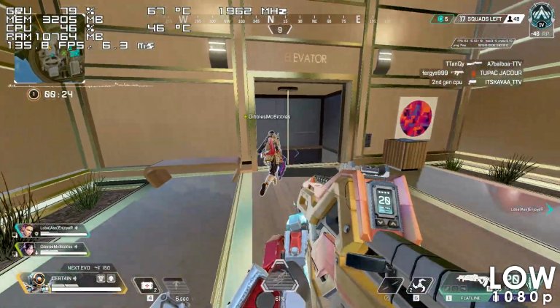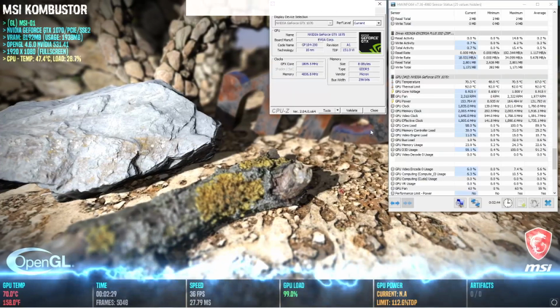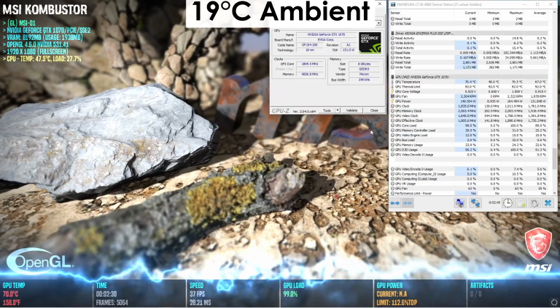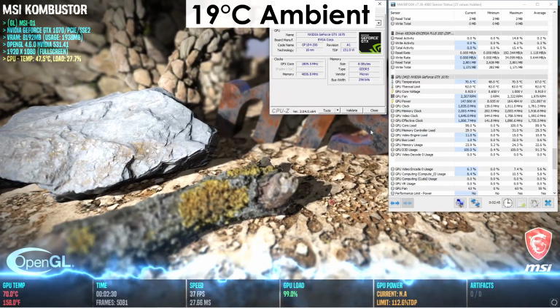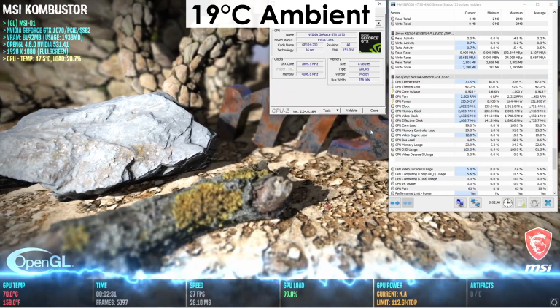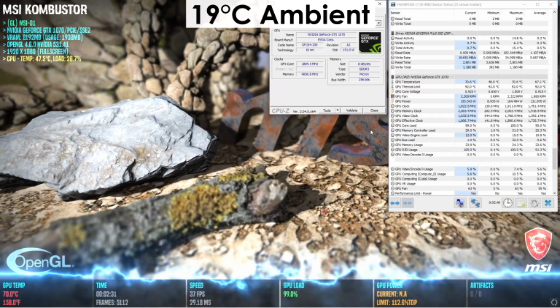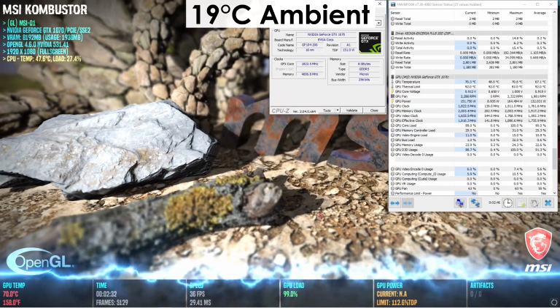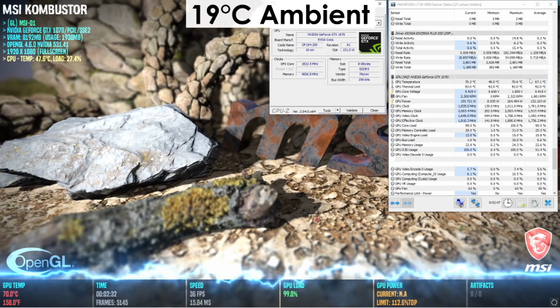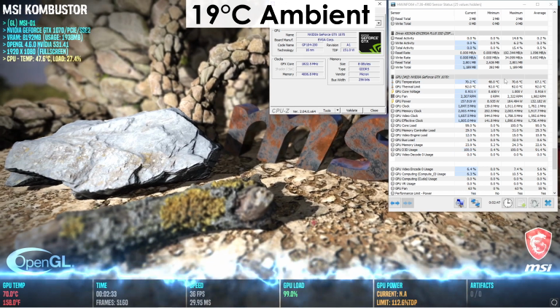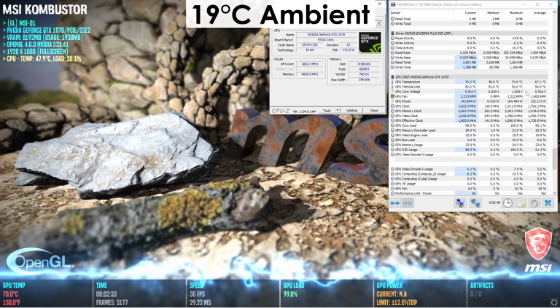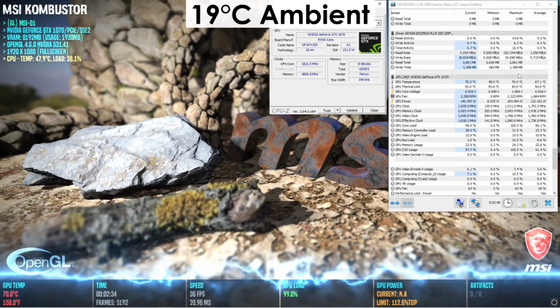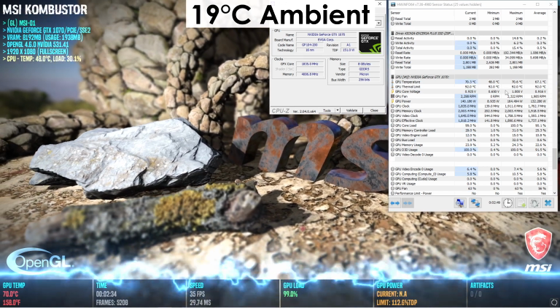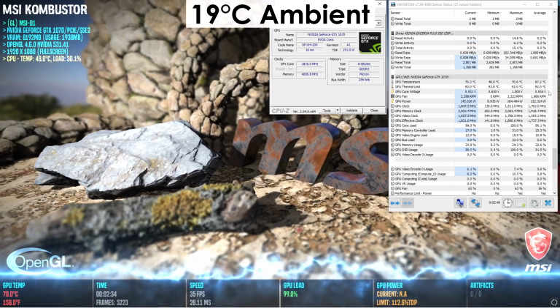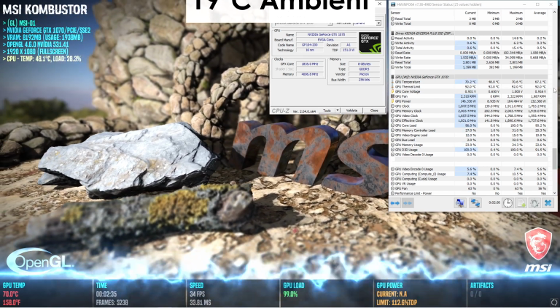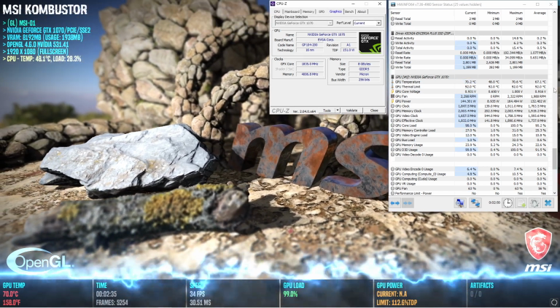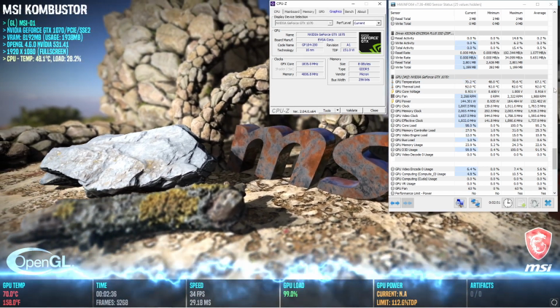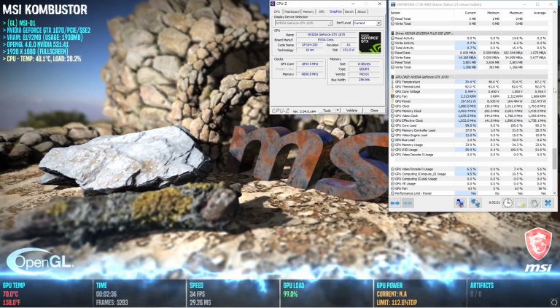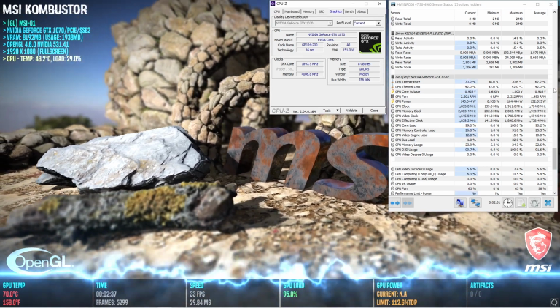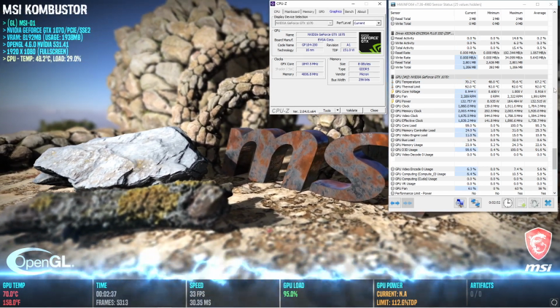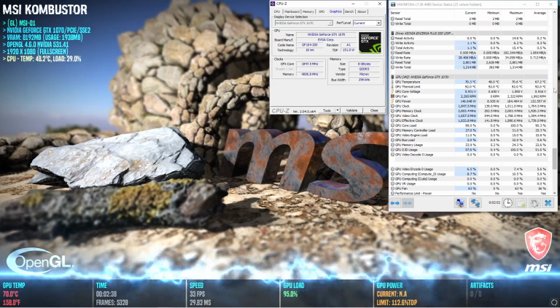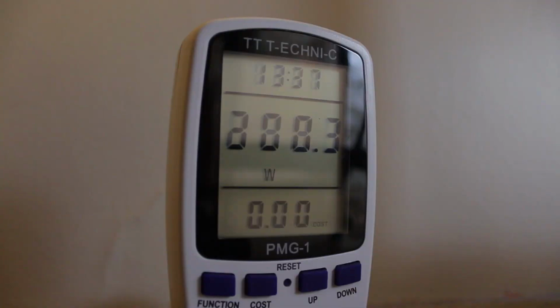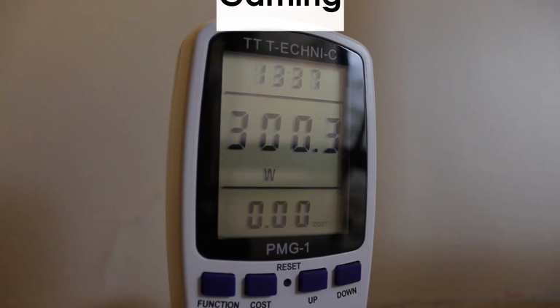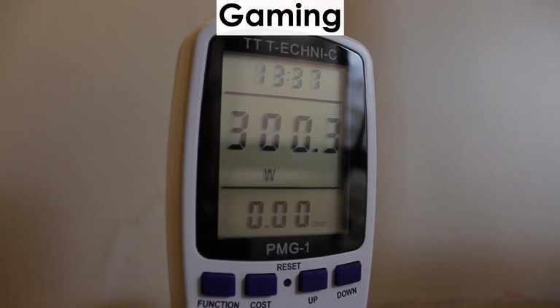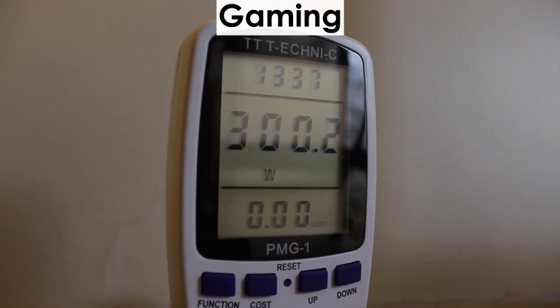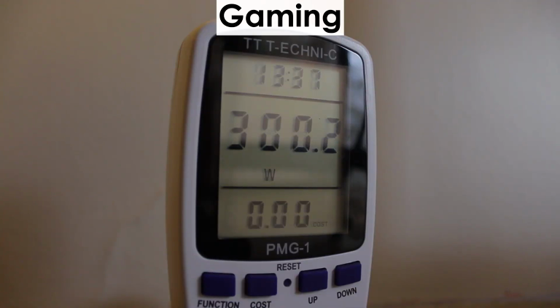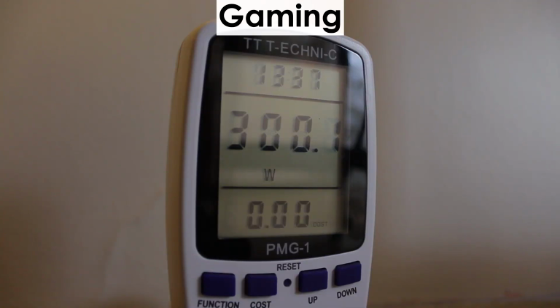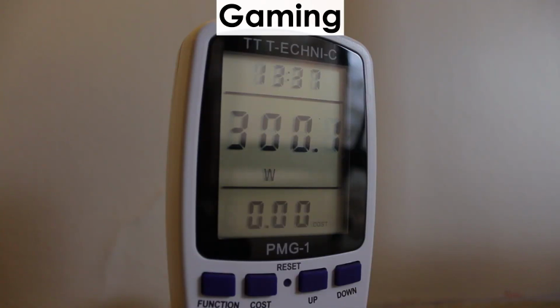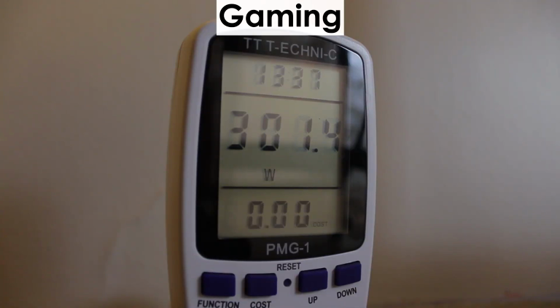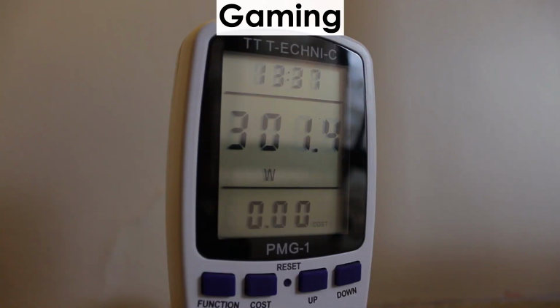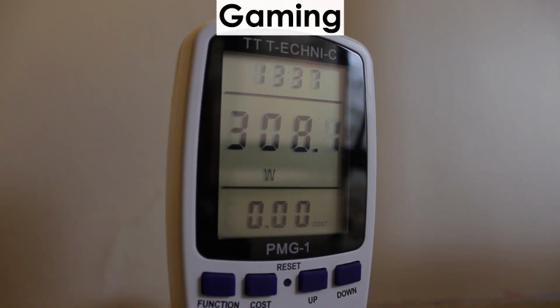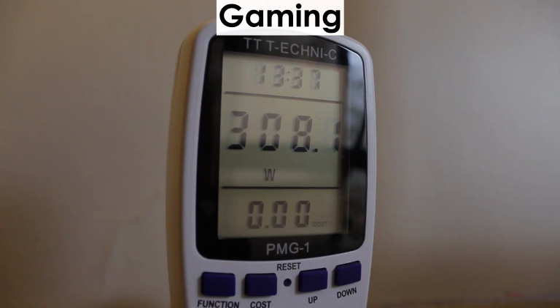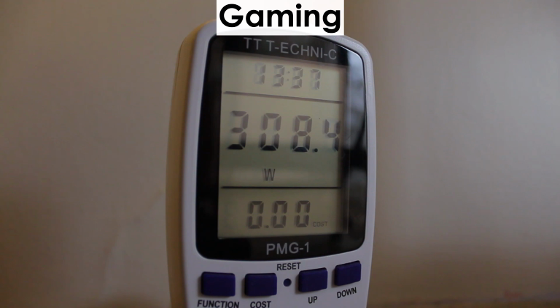When it comes to temps of this EVGA GTX 1070, it doesn't exceed 73 degrees Celsius during gaming or stress testing, while the total system power consumption peaked at about 310 watts.